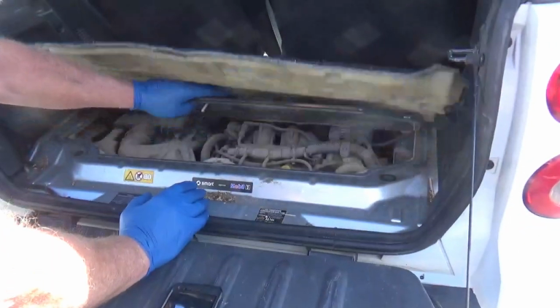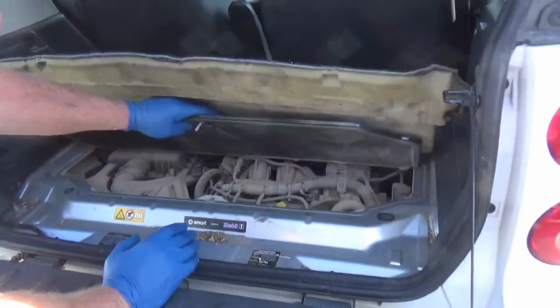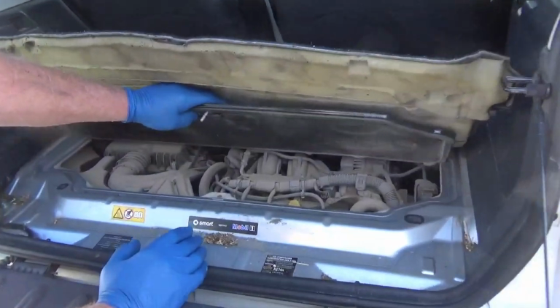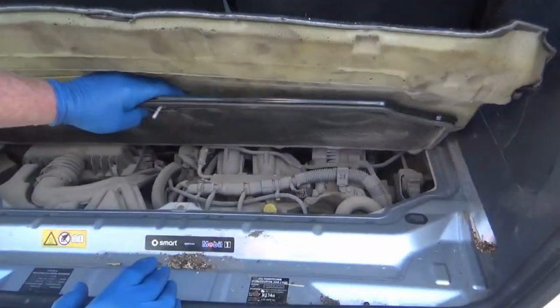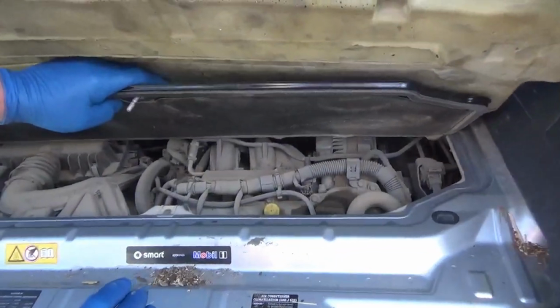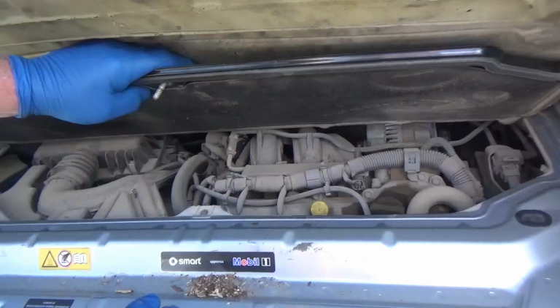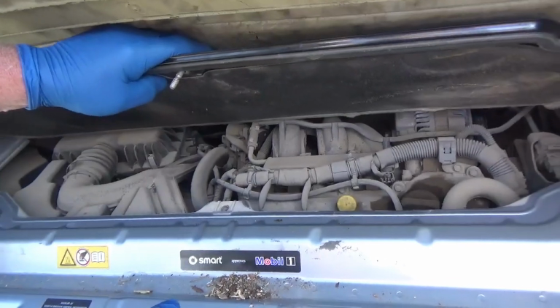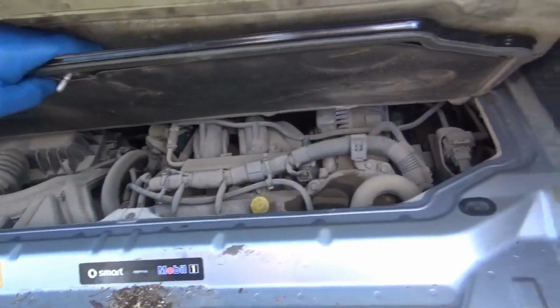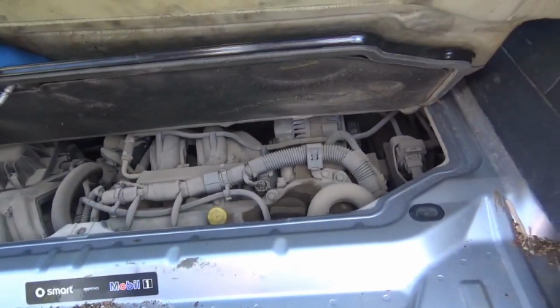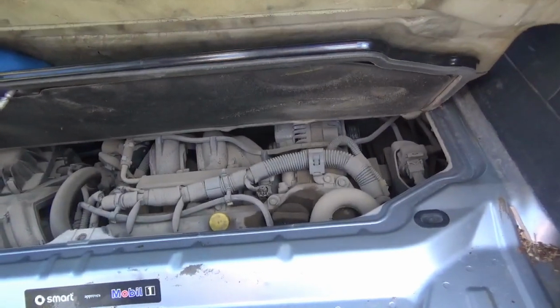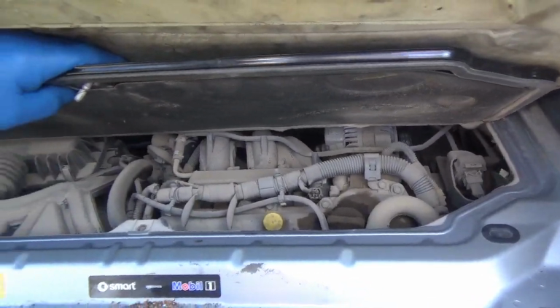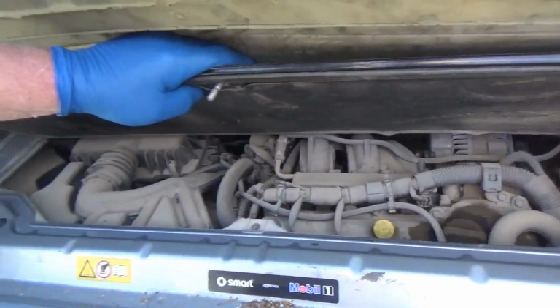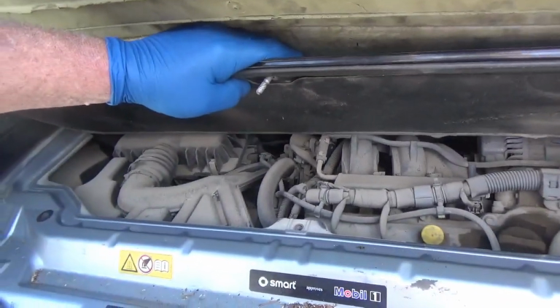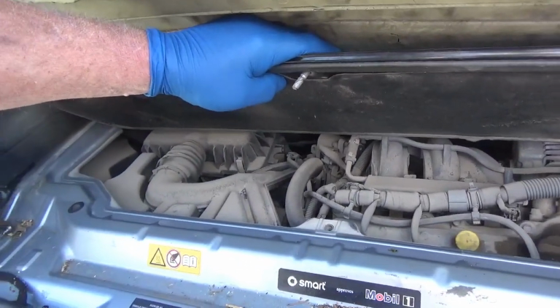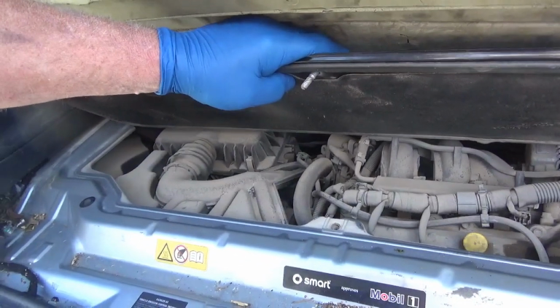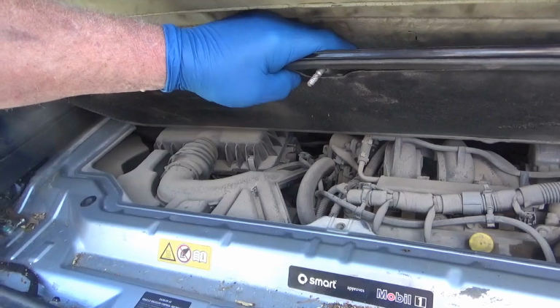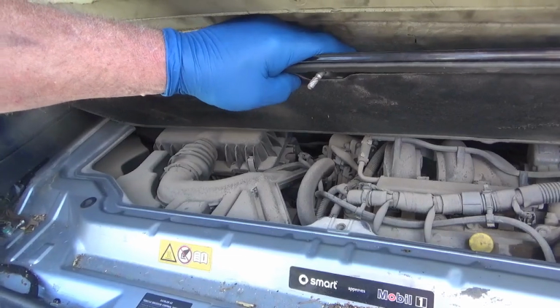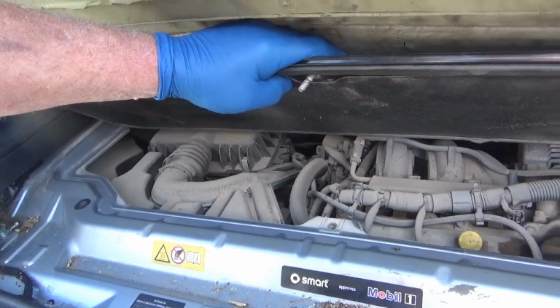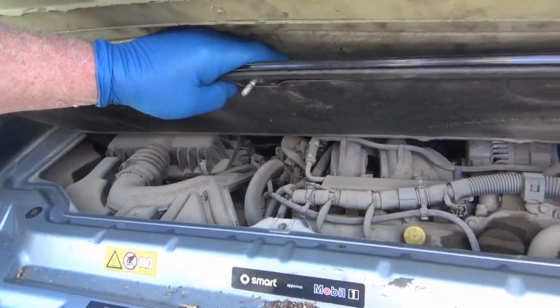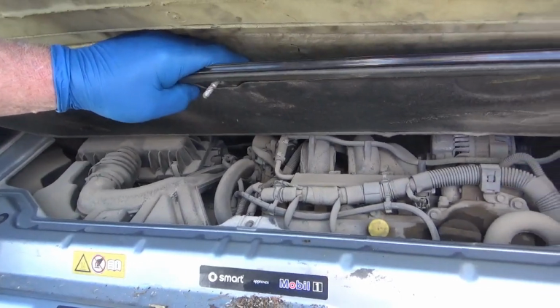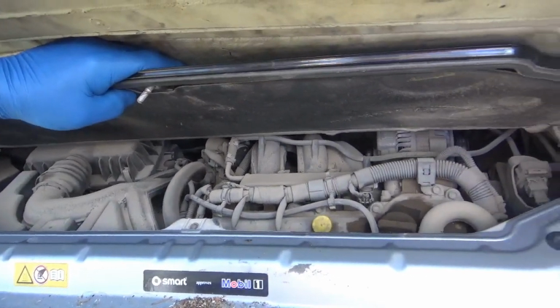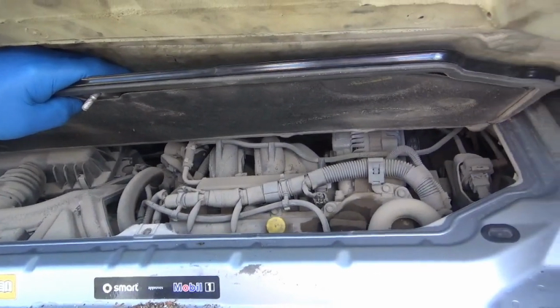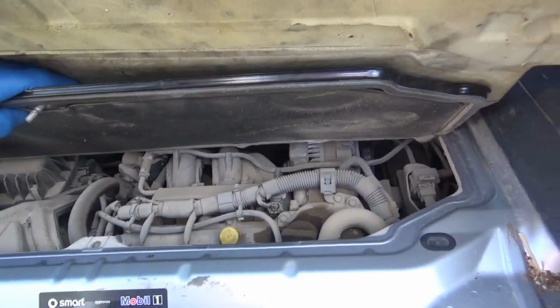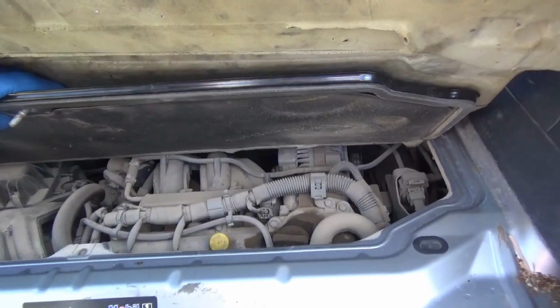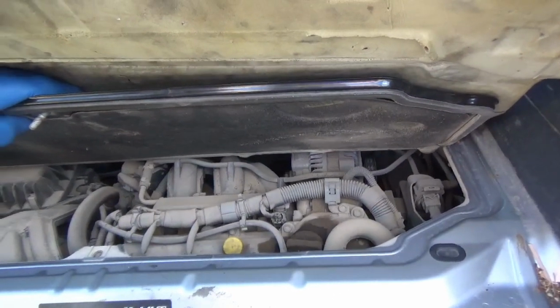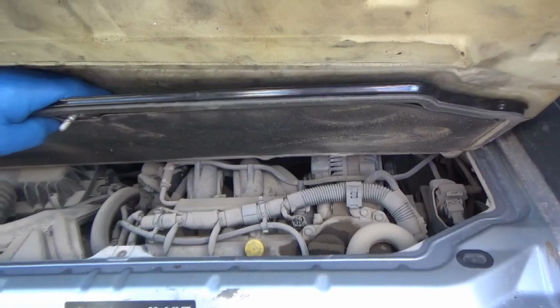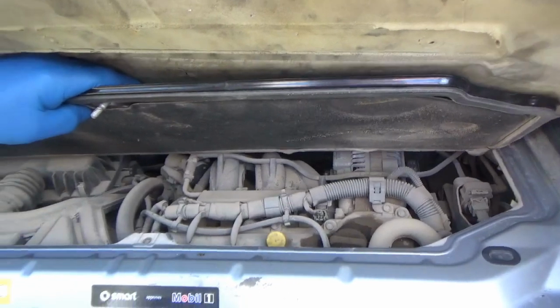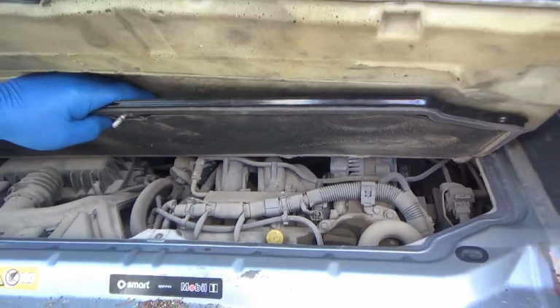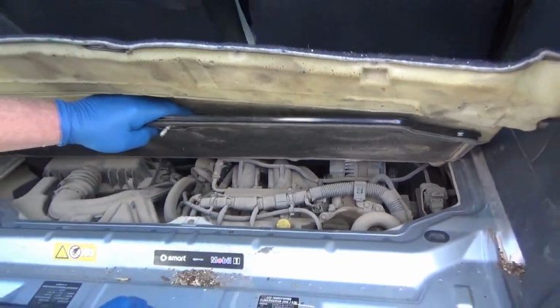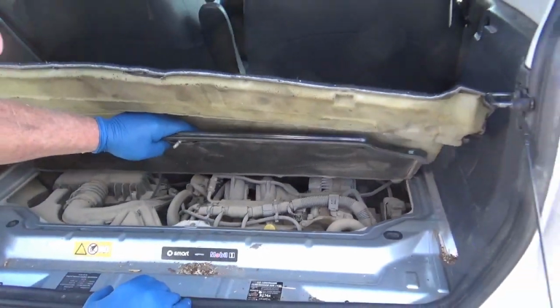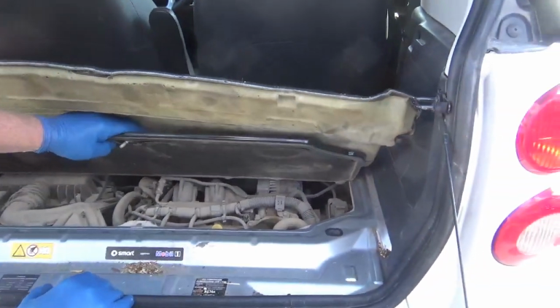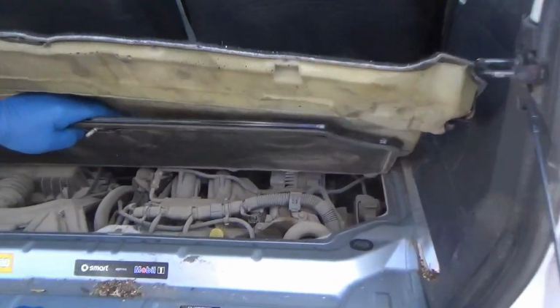Look at all the dust on top of that motor! Oh my gosh. Are you going to try to get rid of some of that? Yeah, you have to wash it off. Or is that one of those things where if you wipe the dirt off it won't run properly? It might. You never know.